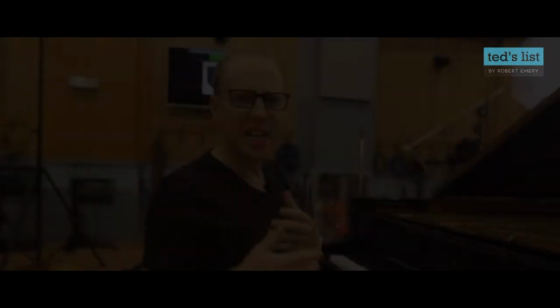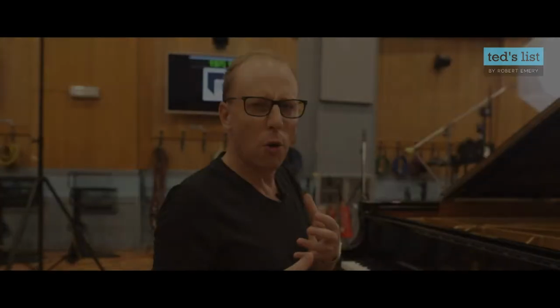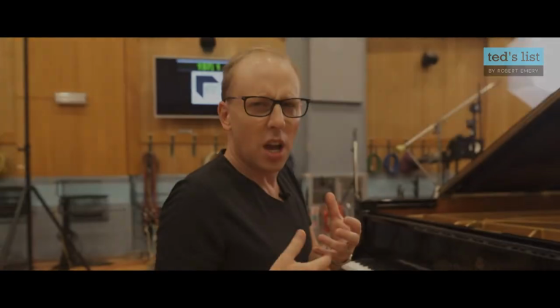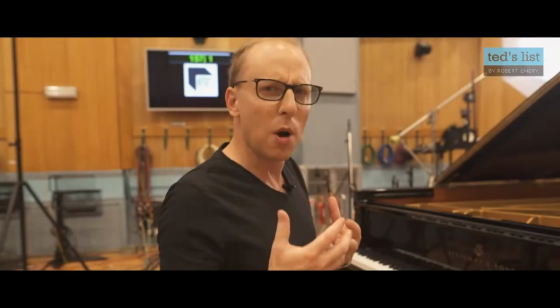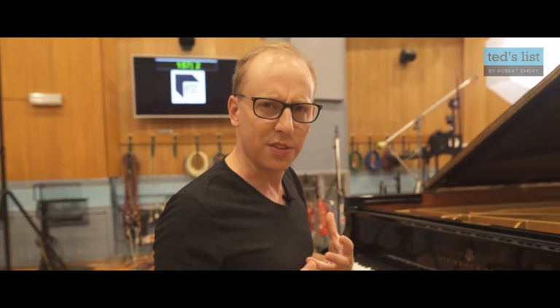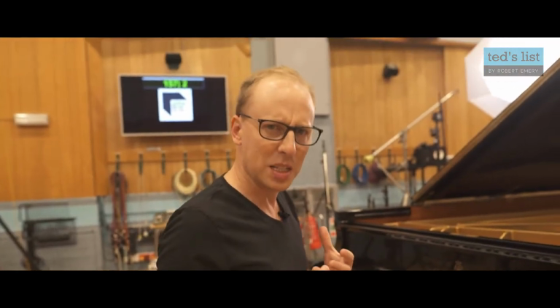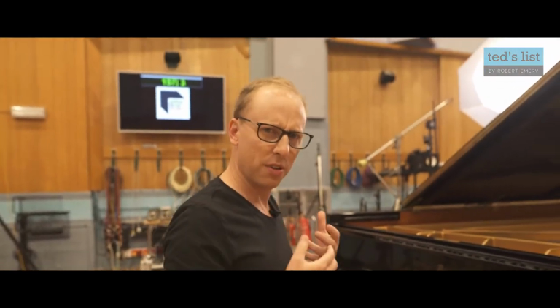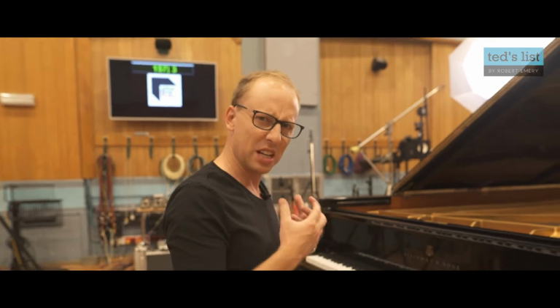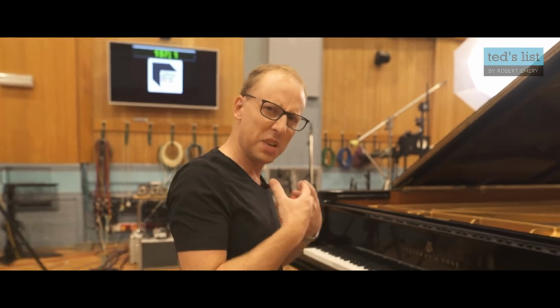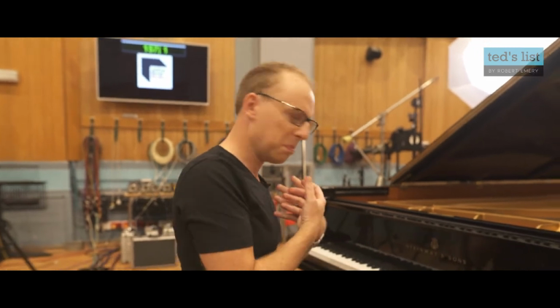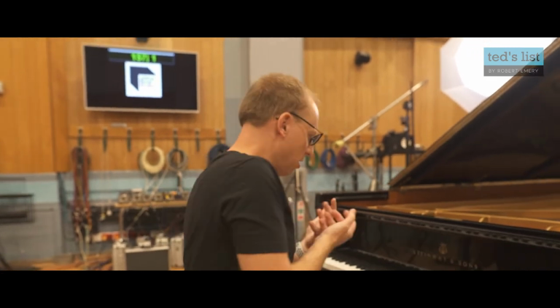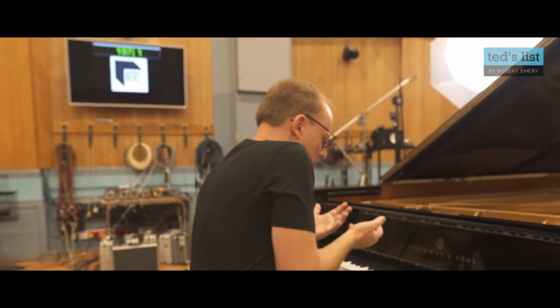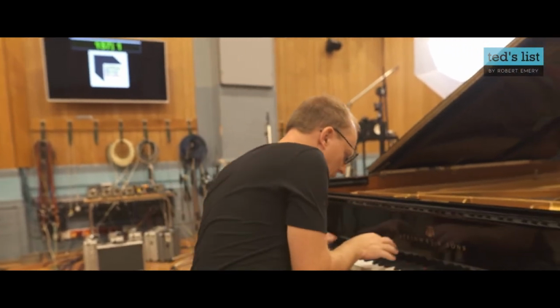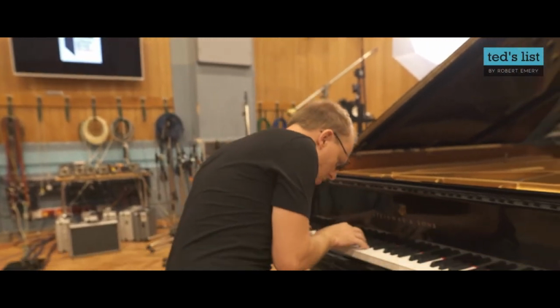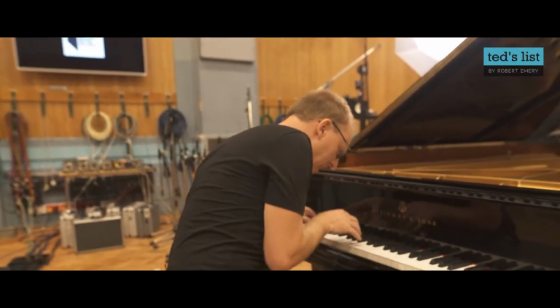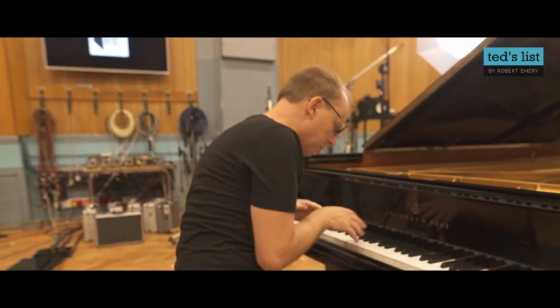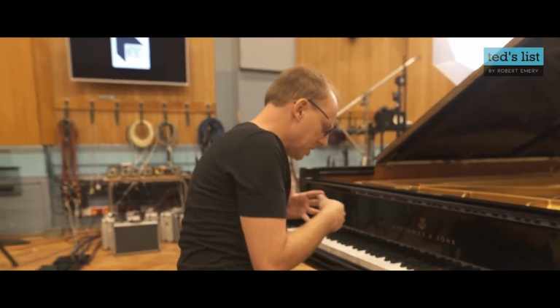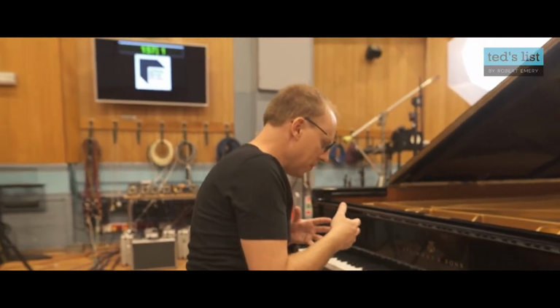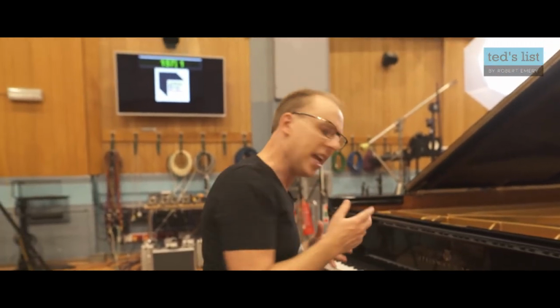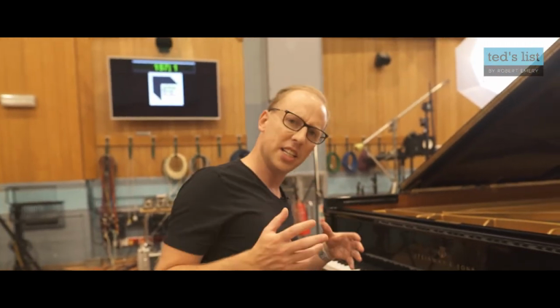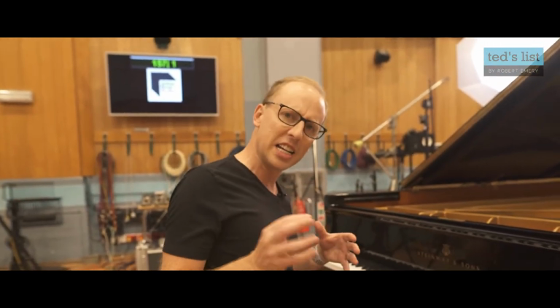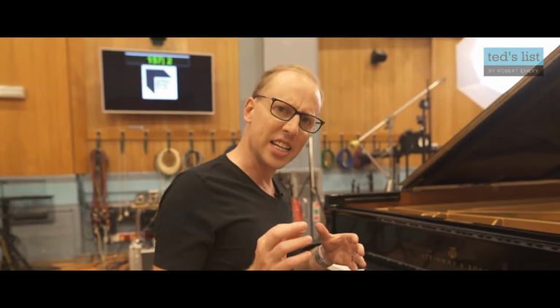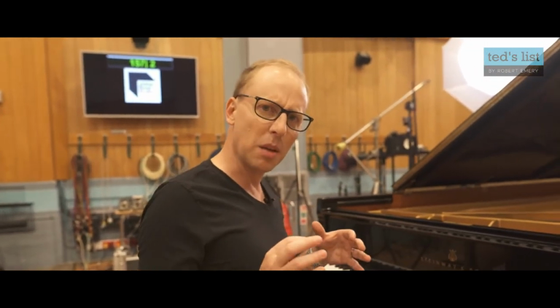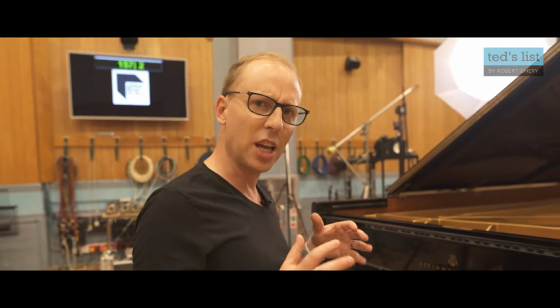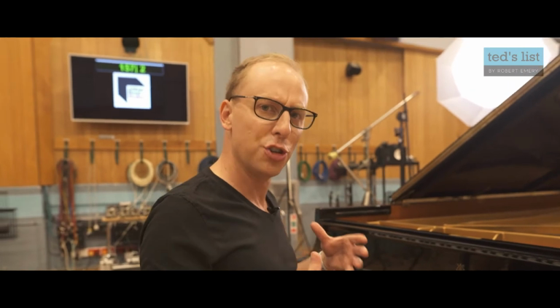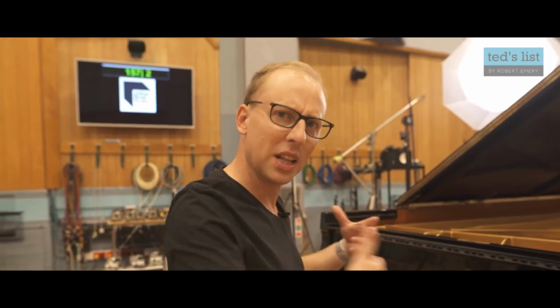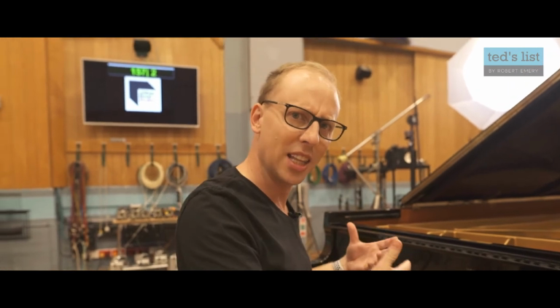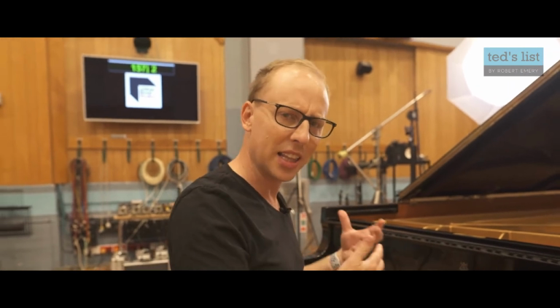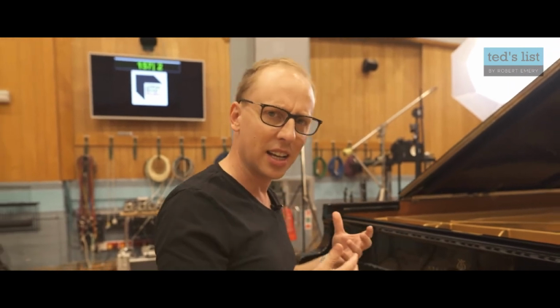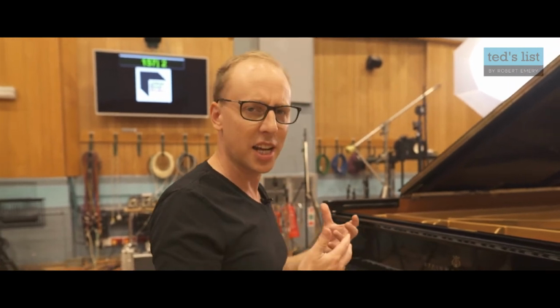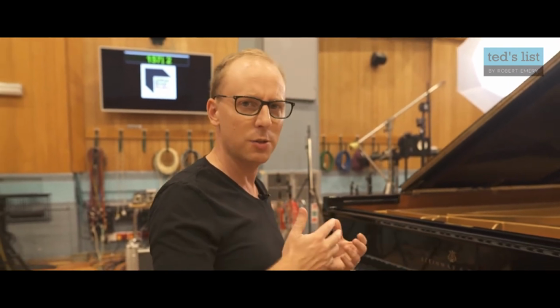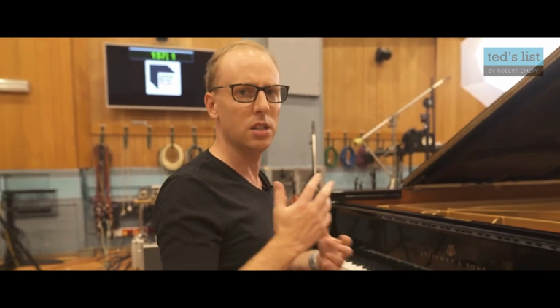It's more of an emotive thing. It's more of a thing of, me as a player, I want to be close to the instrument. Is it a technique? Is it something that you should play like that? And the answer is no.